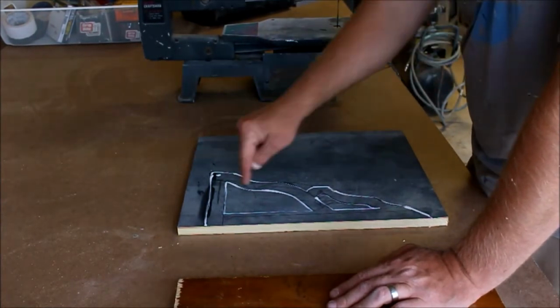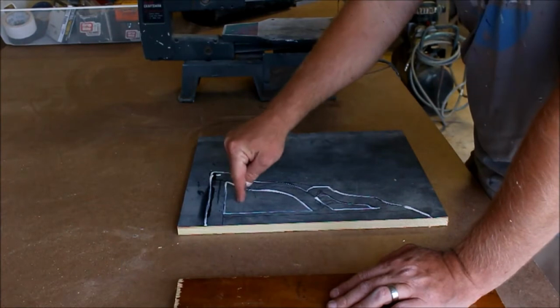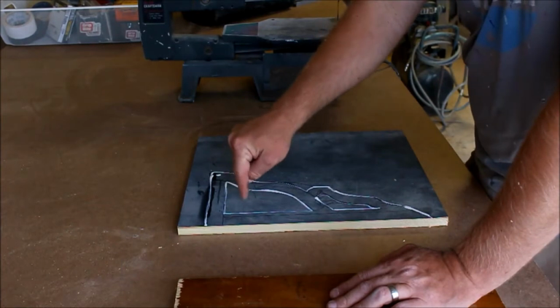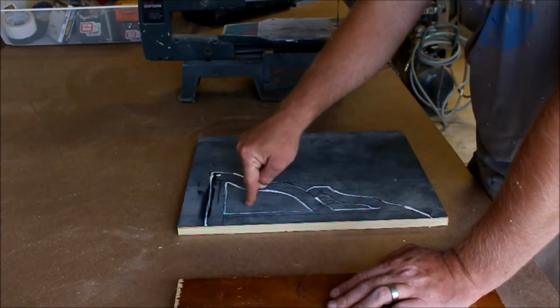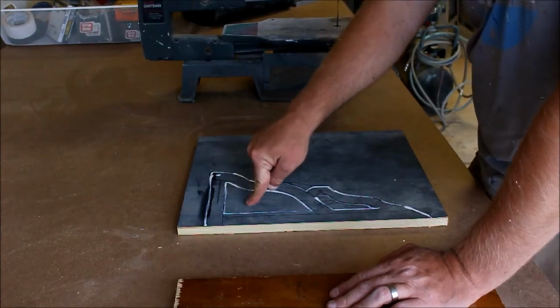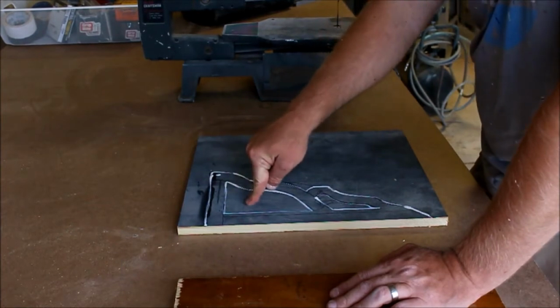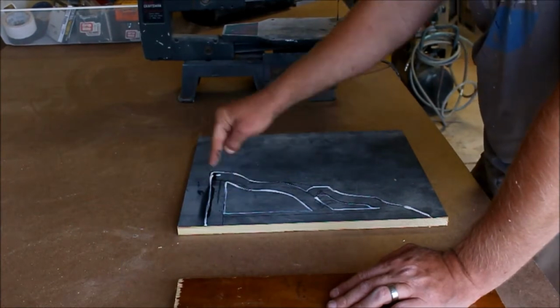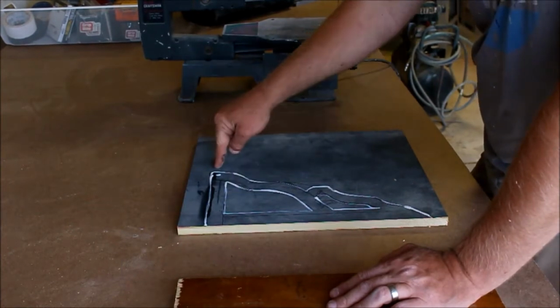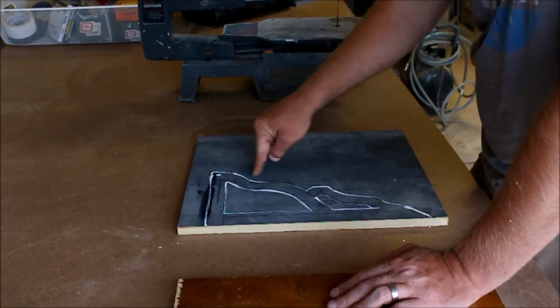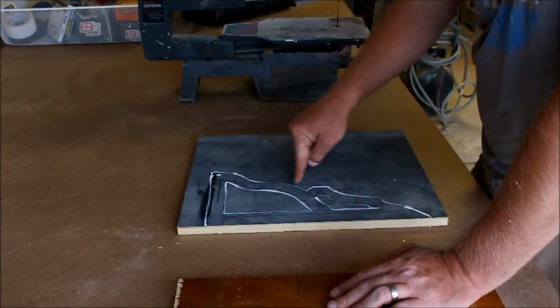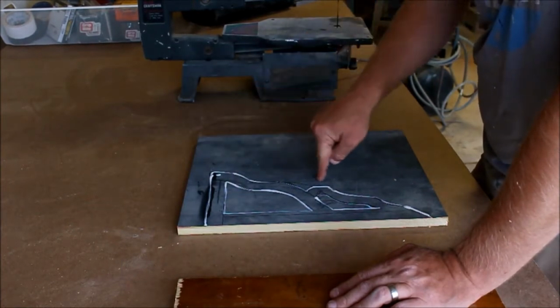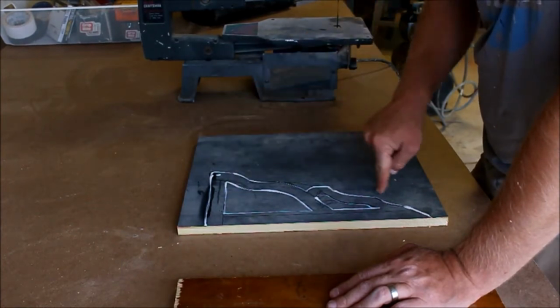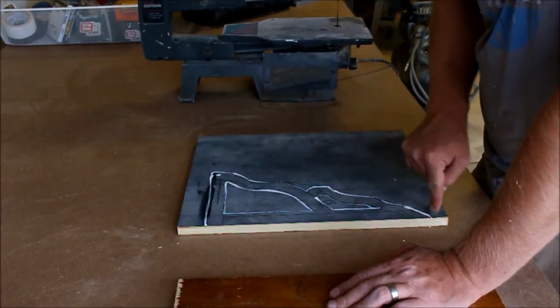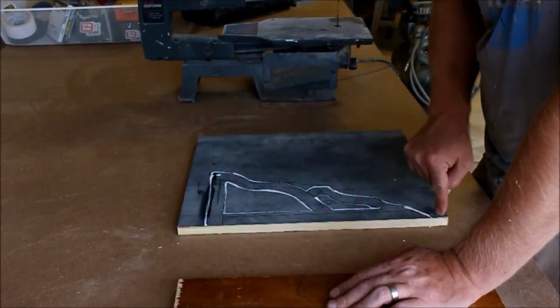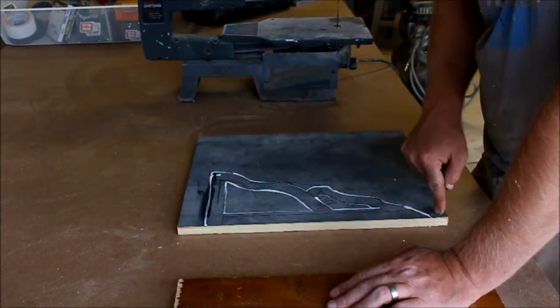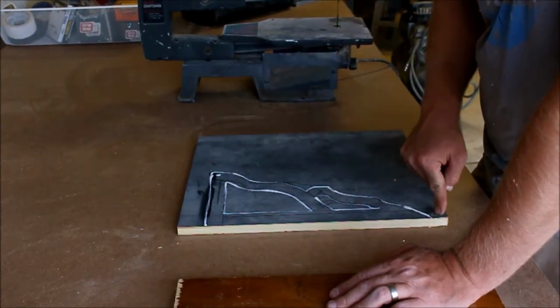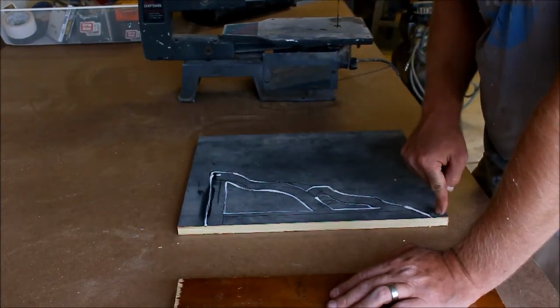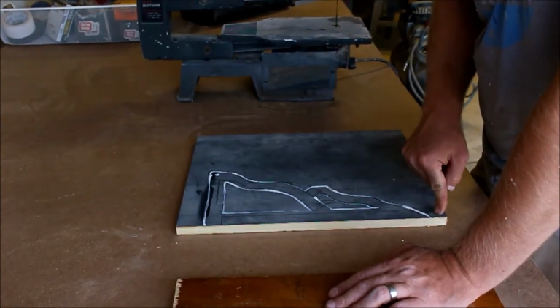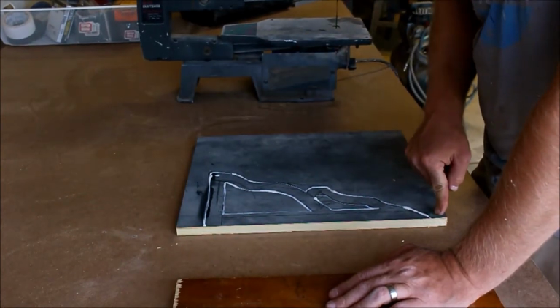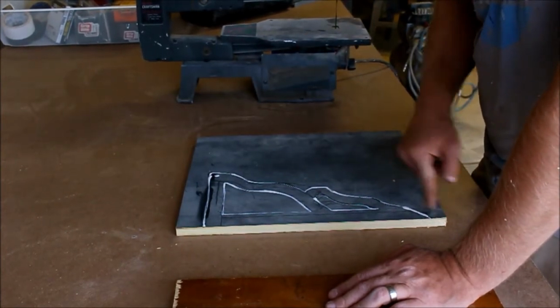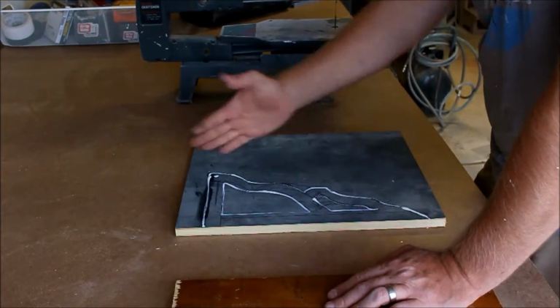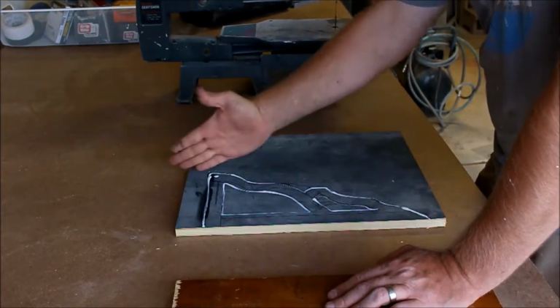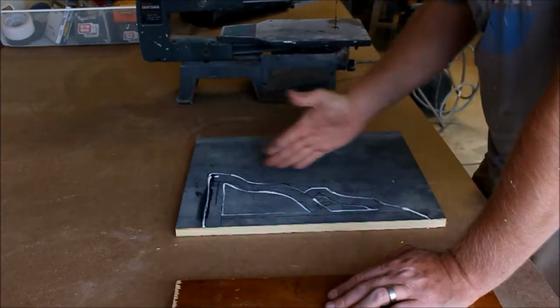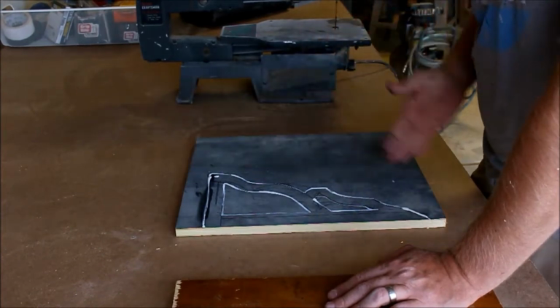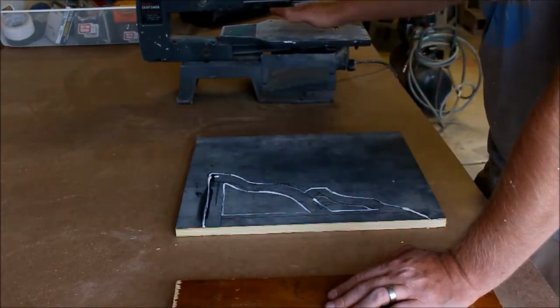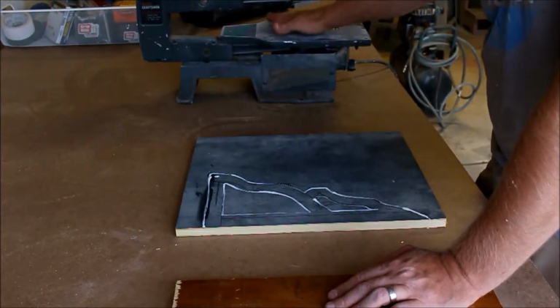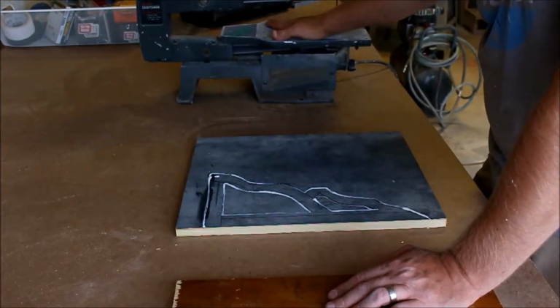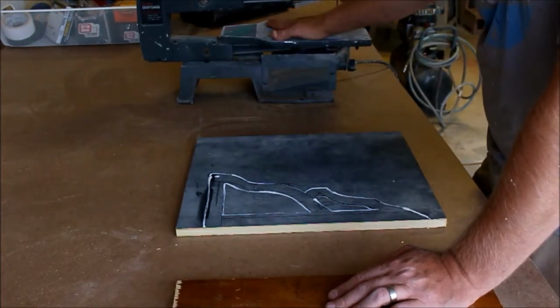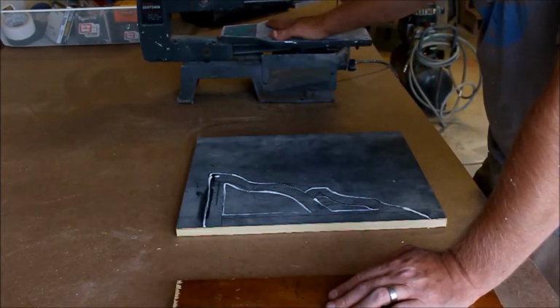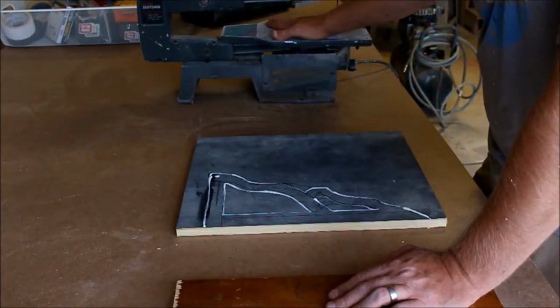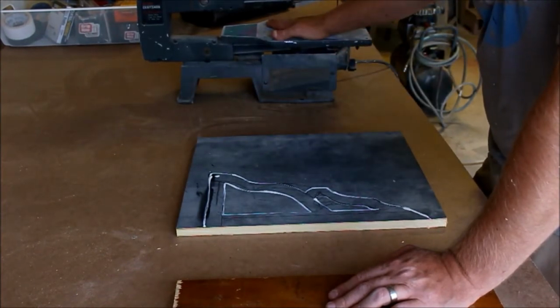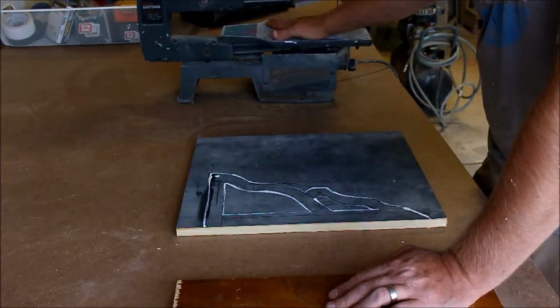To get in here to cut the insides, I'm going to do the outside first so that it's easier to work with. I might have to cut this down to fit it in here and then we'll go from there.